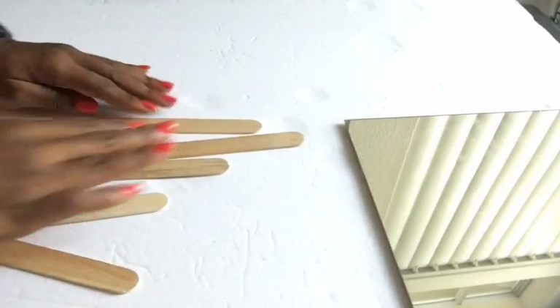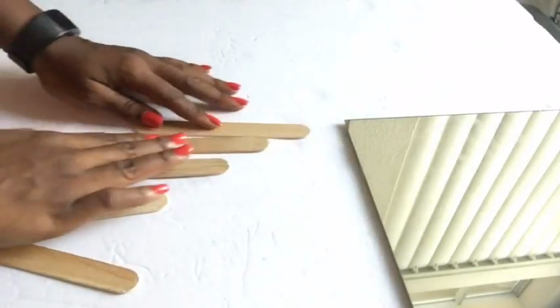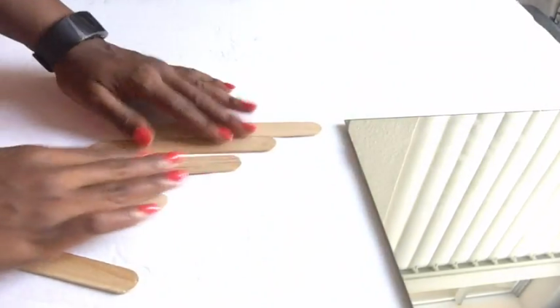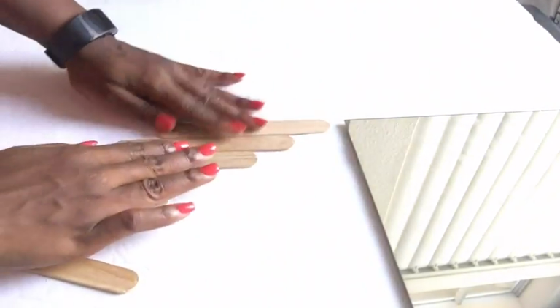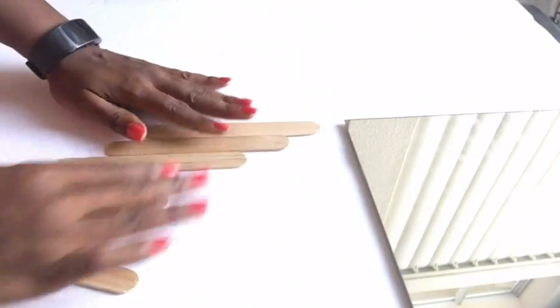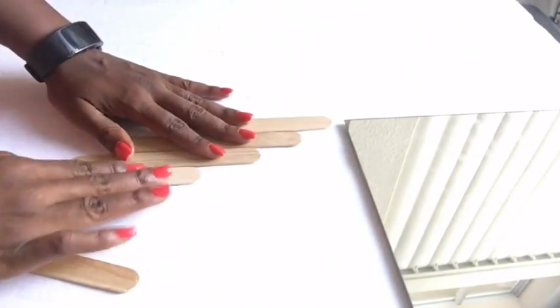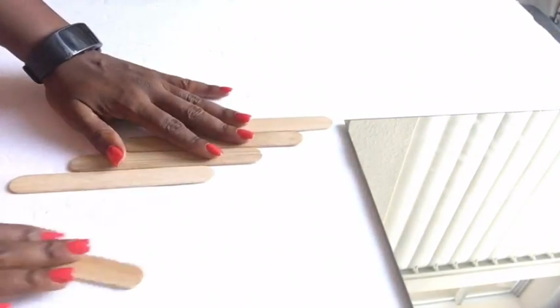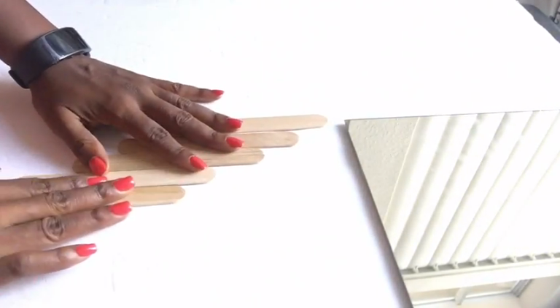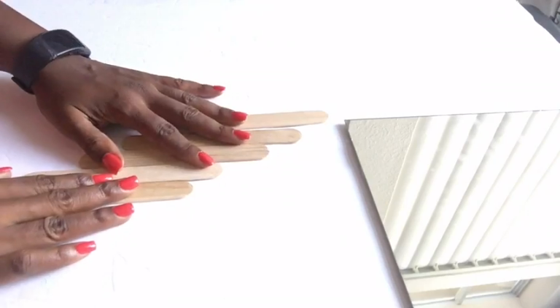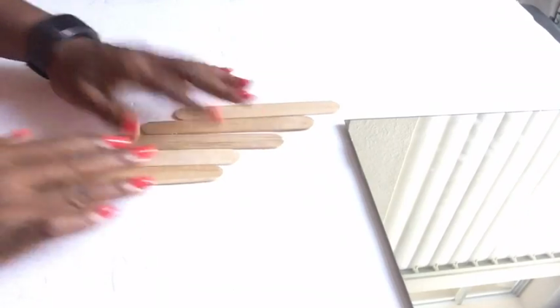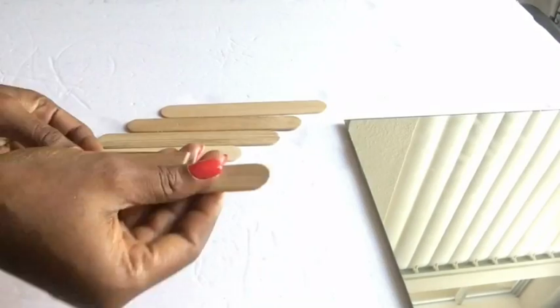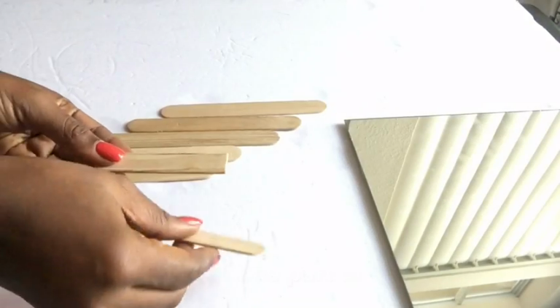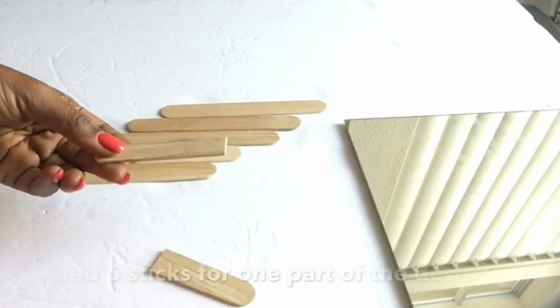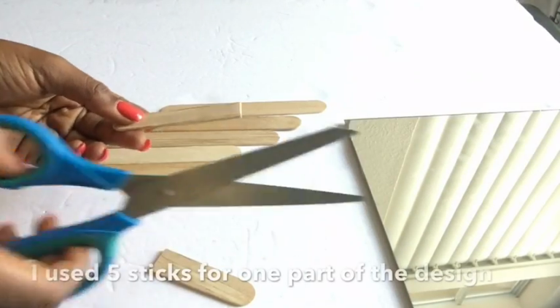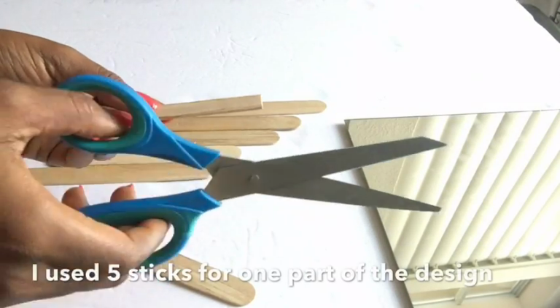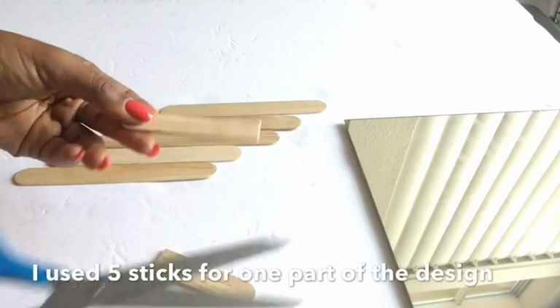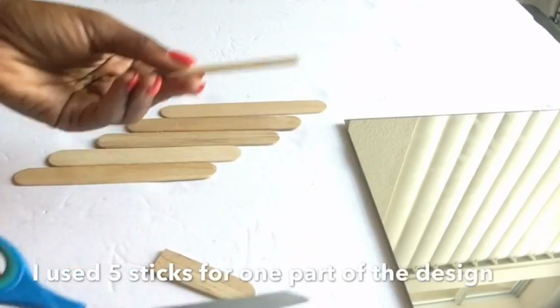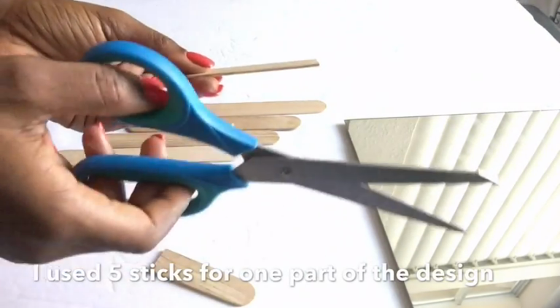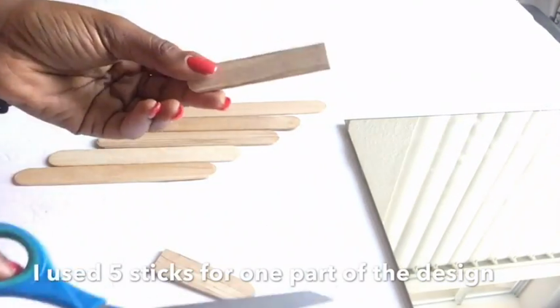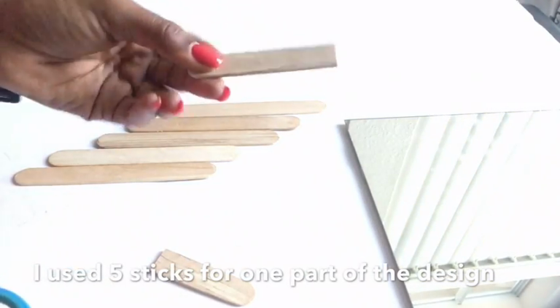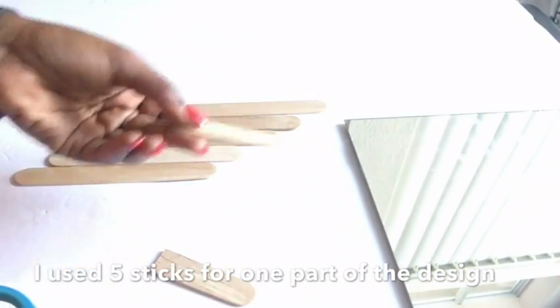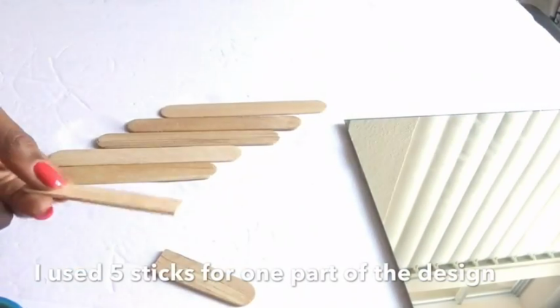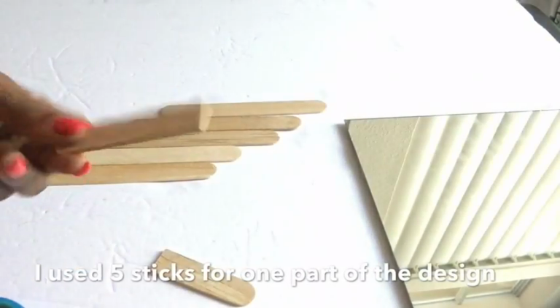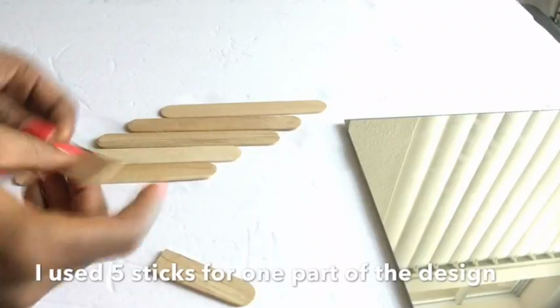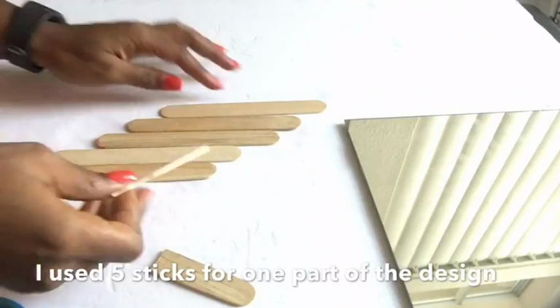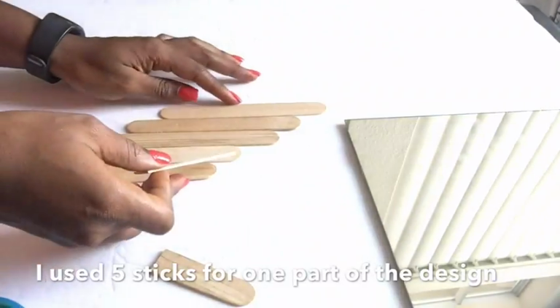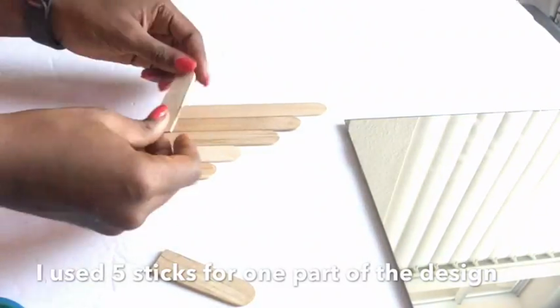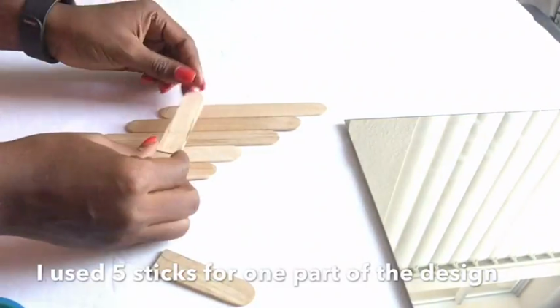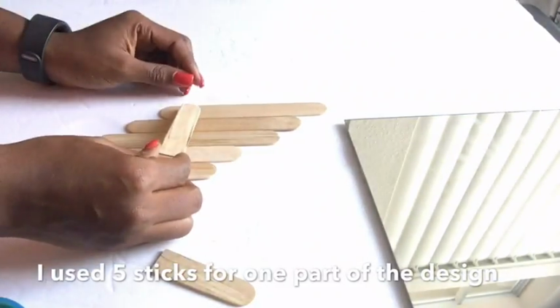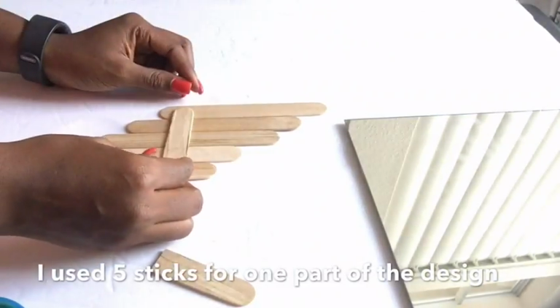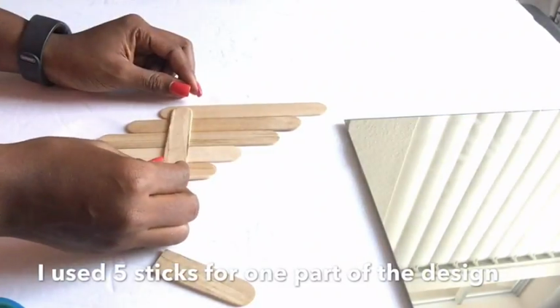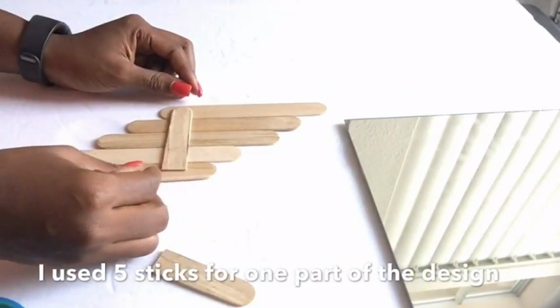Here I'm just trying to show you guys a design that I want to make that would flow with the crates. Now you just take one of the sticks and cut it into the sides to join them from behind before spray painting it.